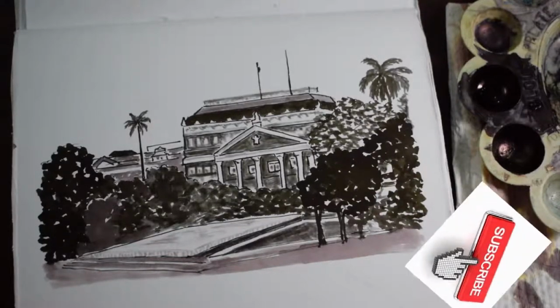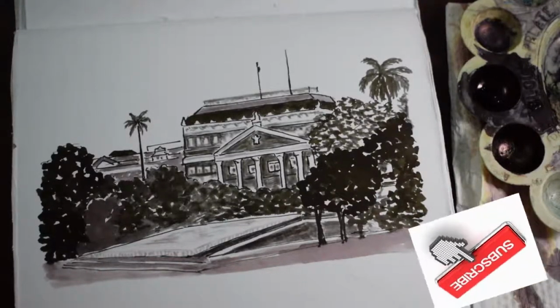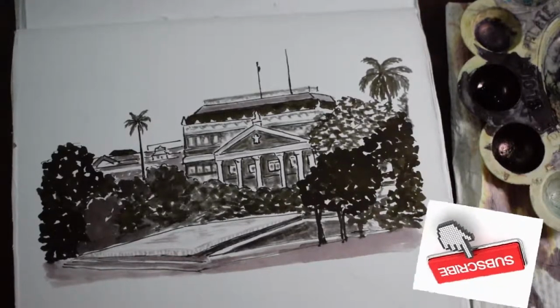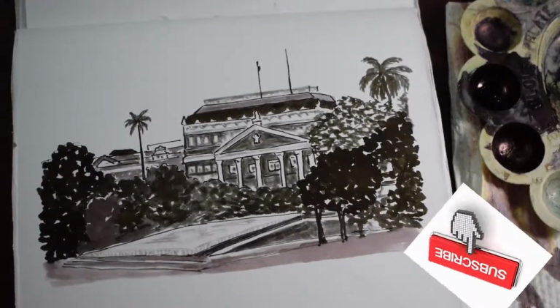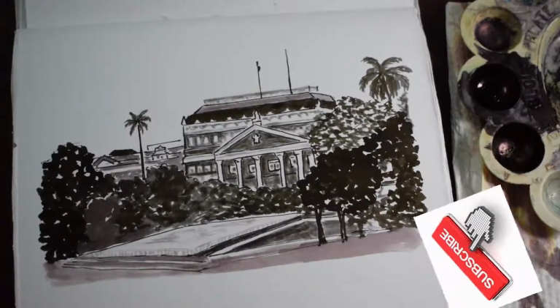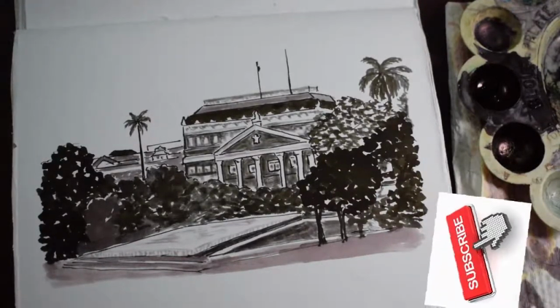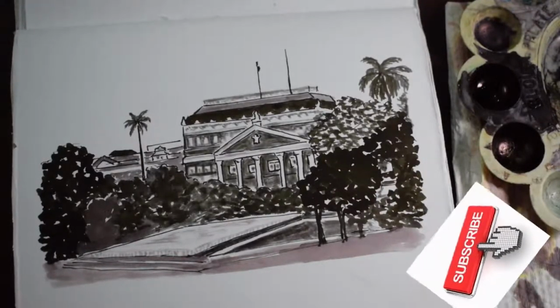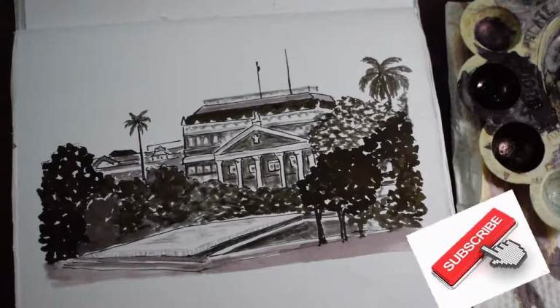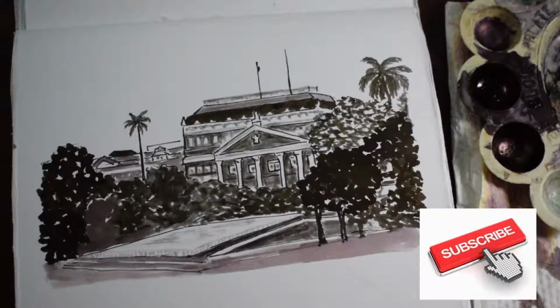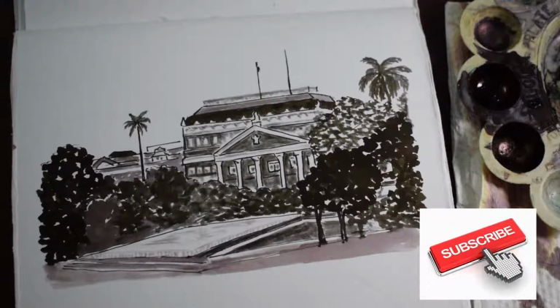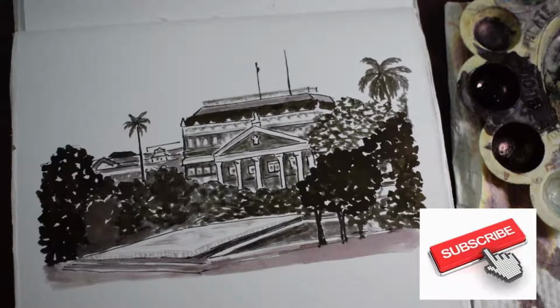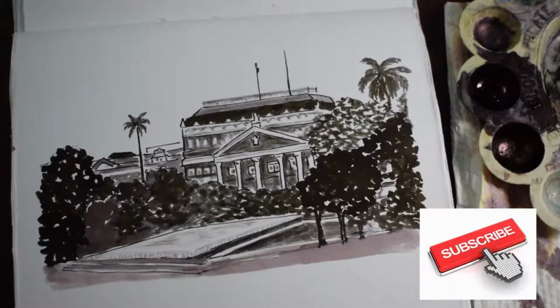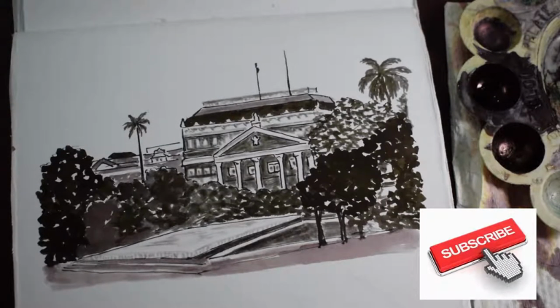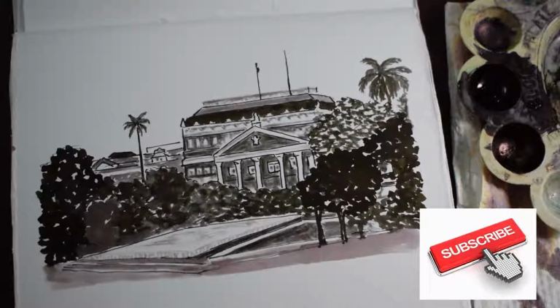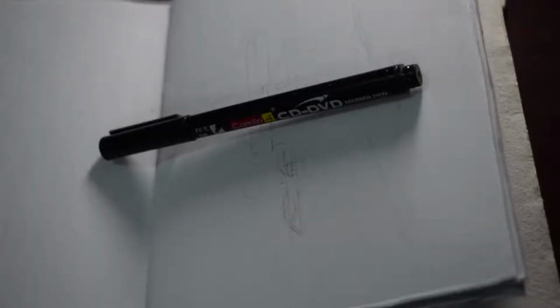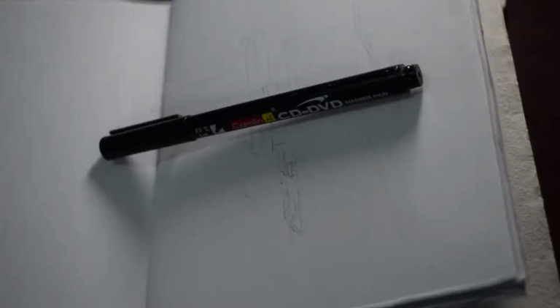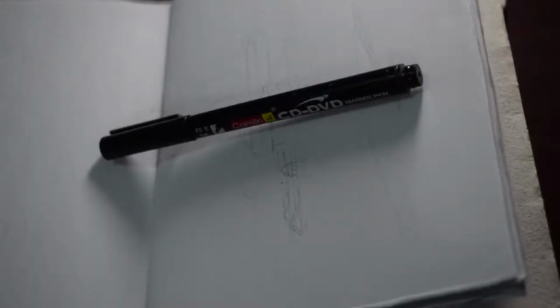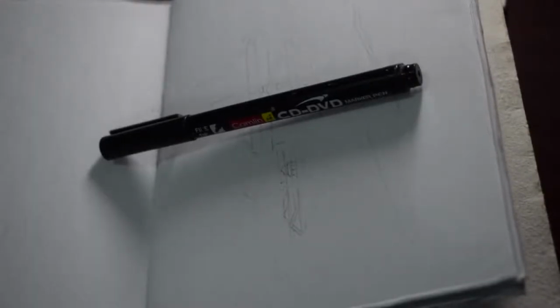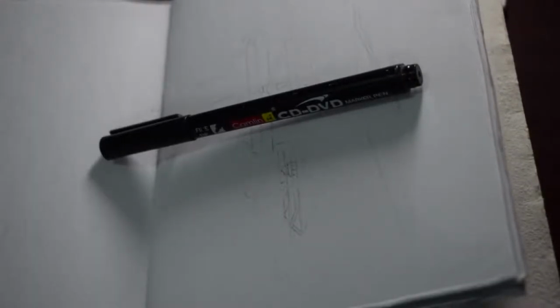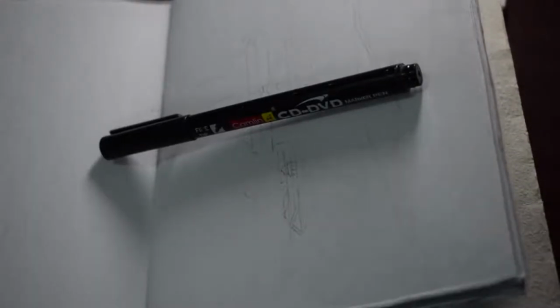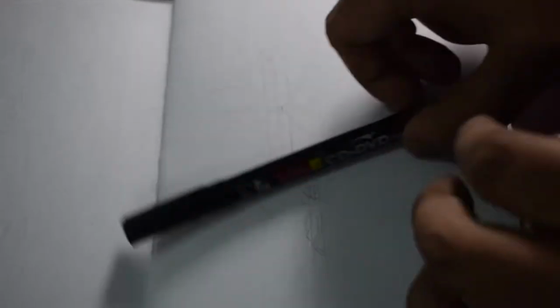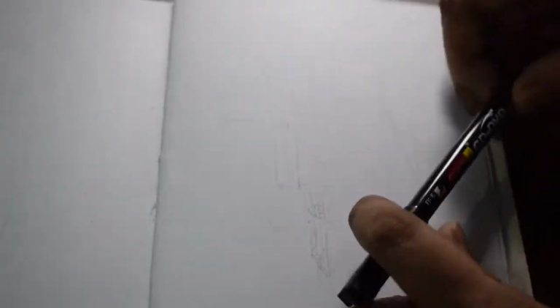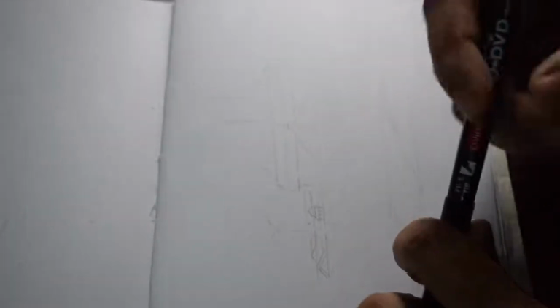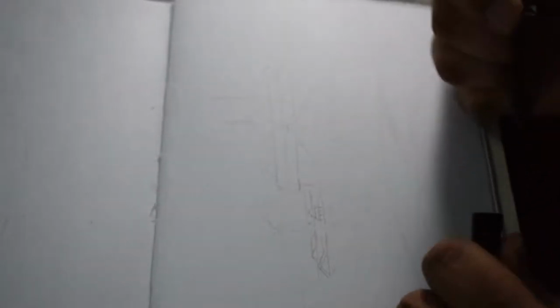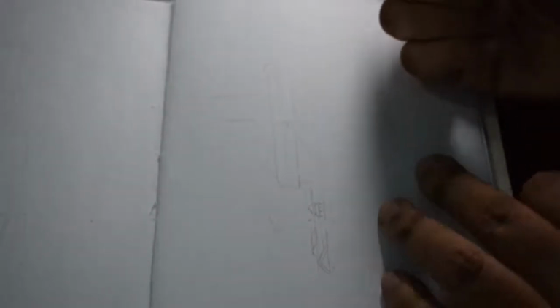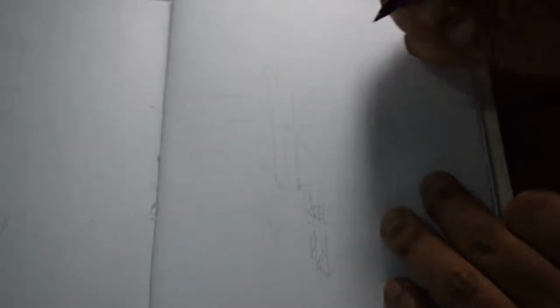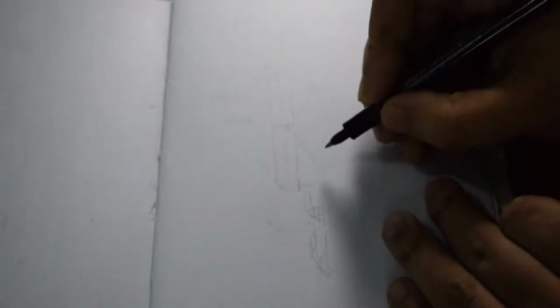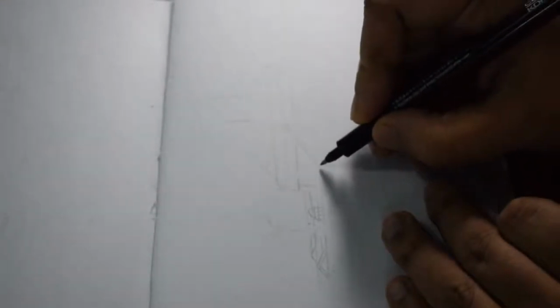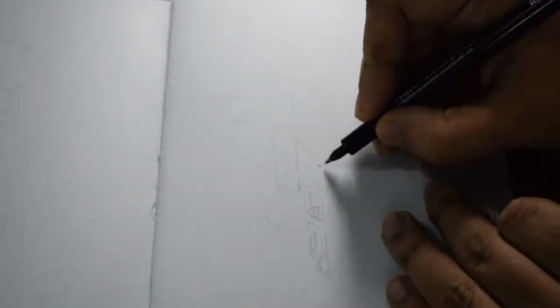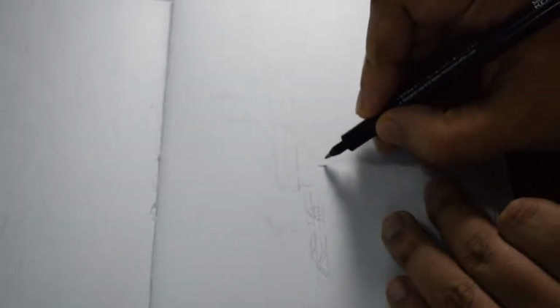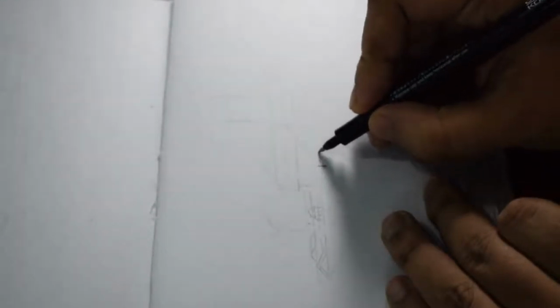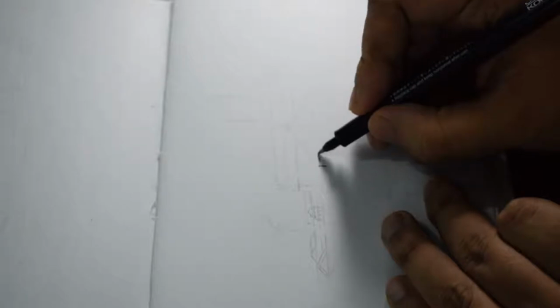Please subscribe to my channel if you have not already, and like the video if you have liked the sketch. Hey friends, welcome back to my channel.